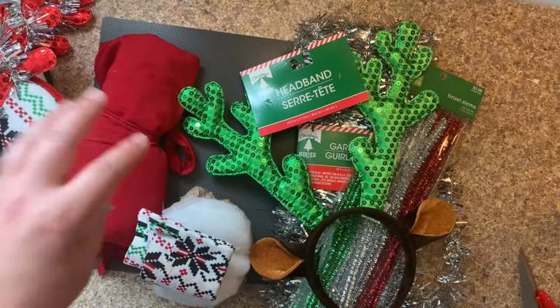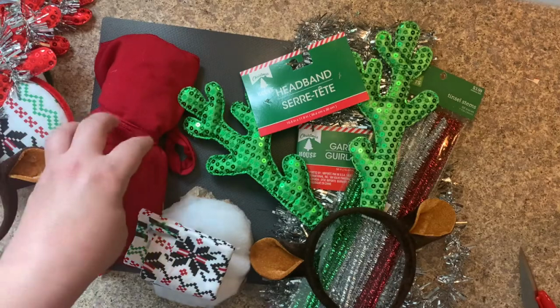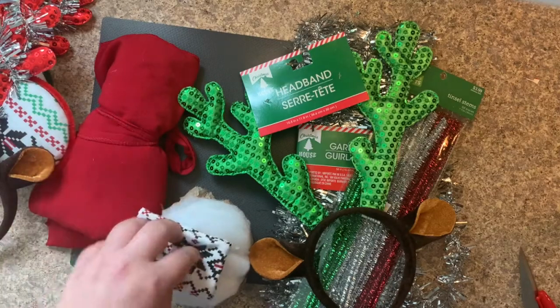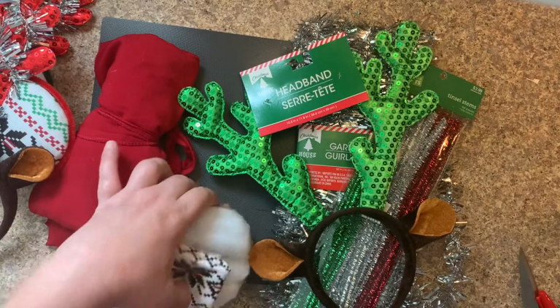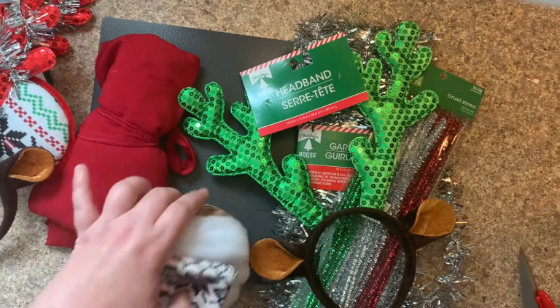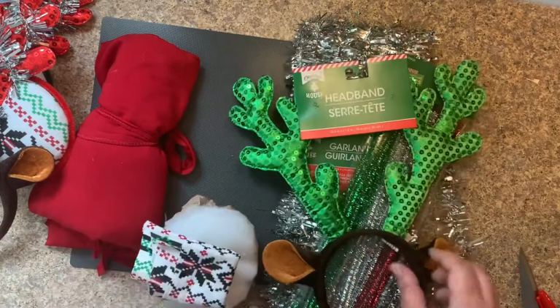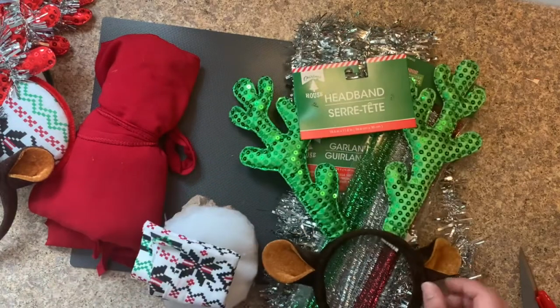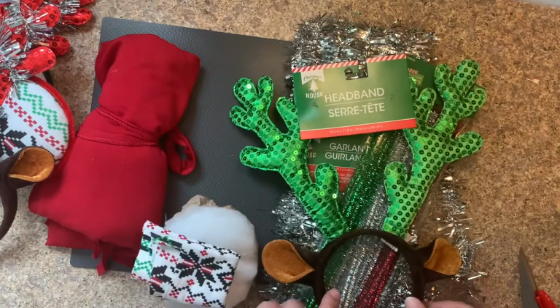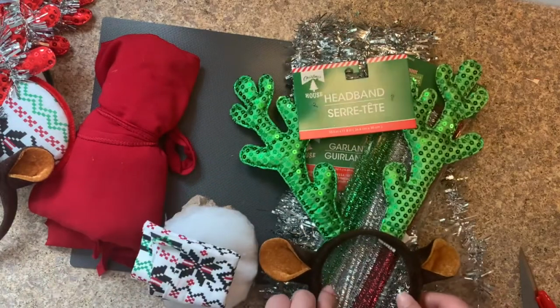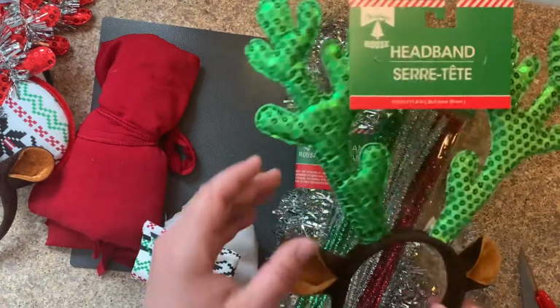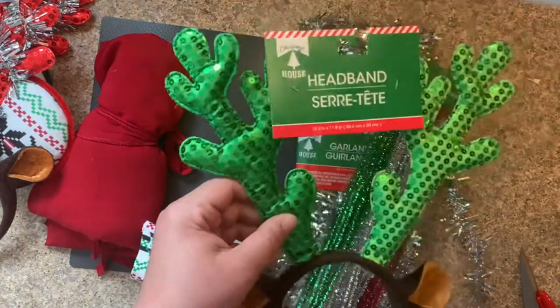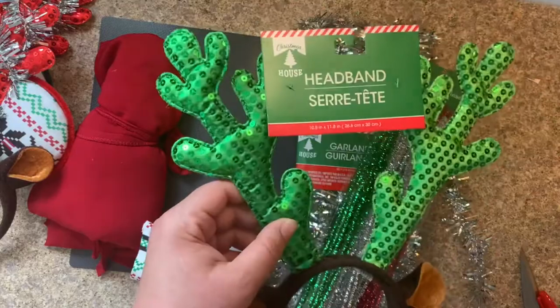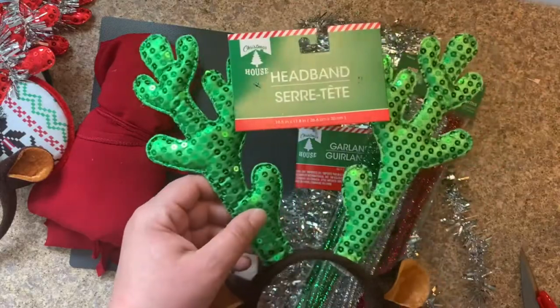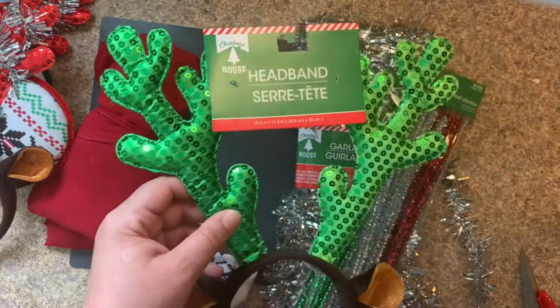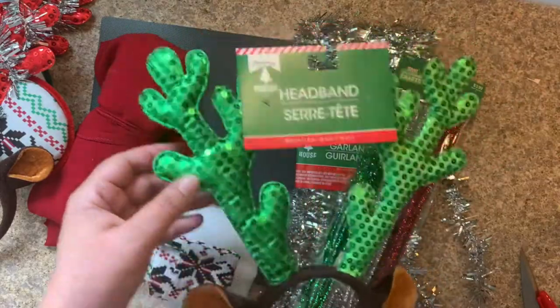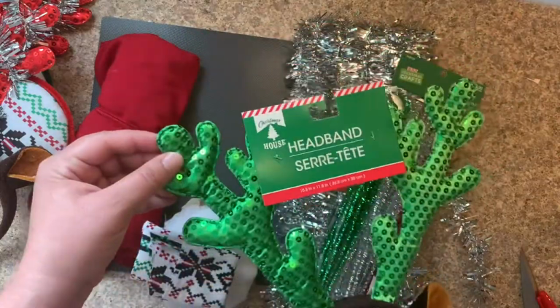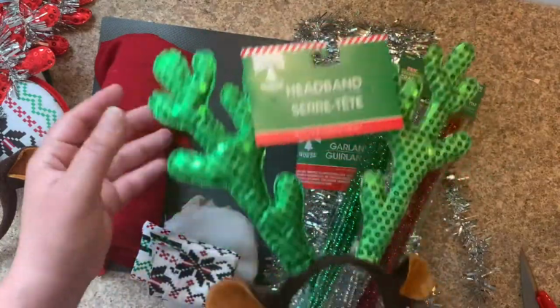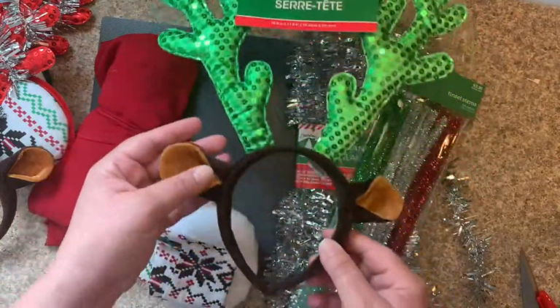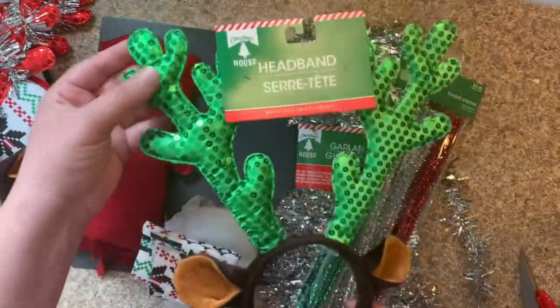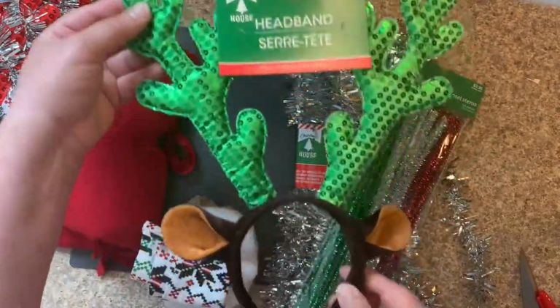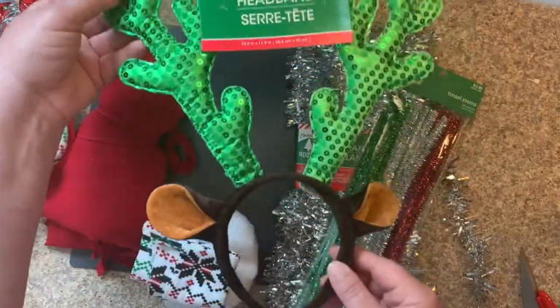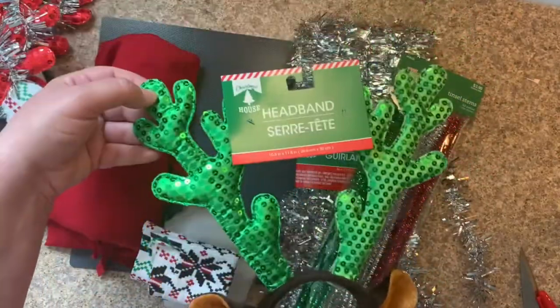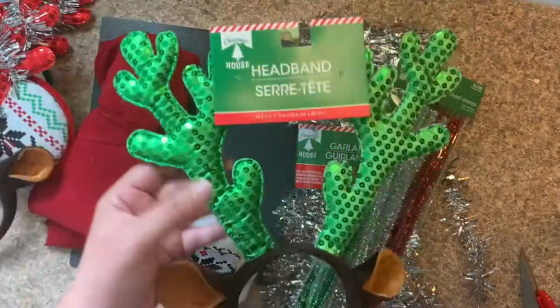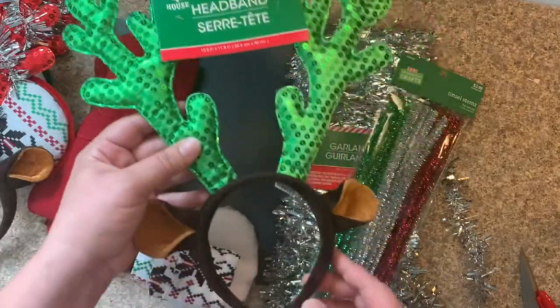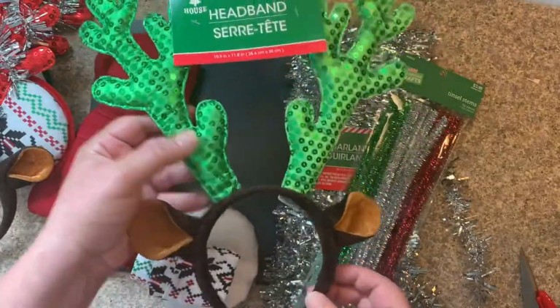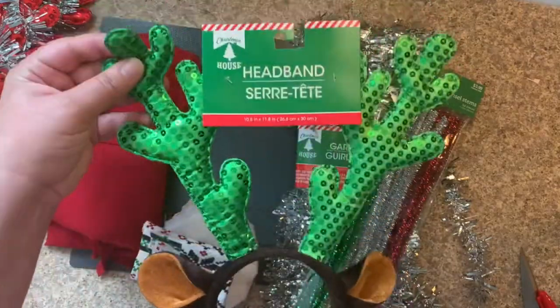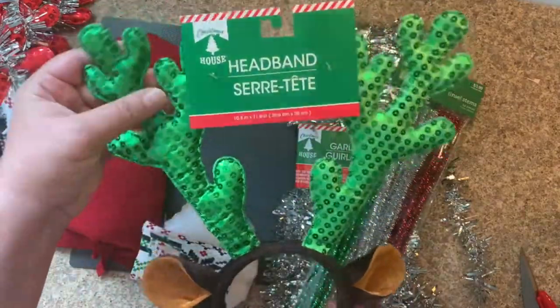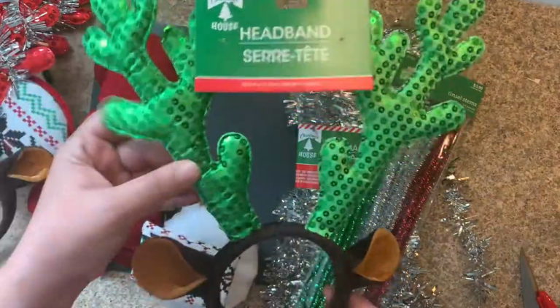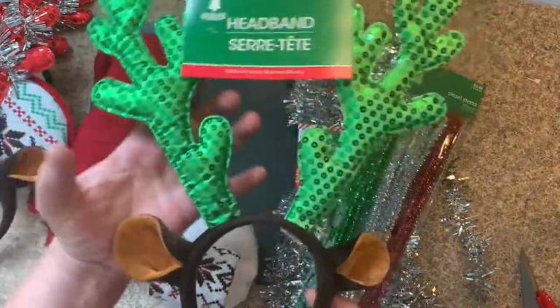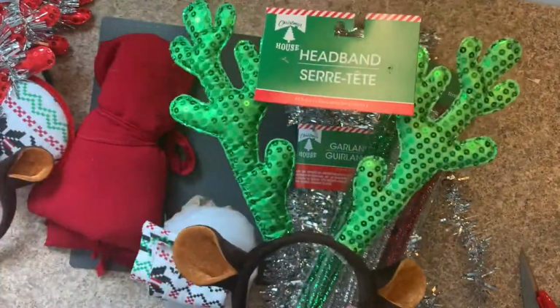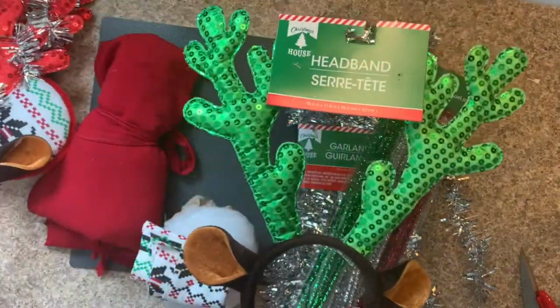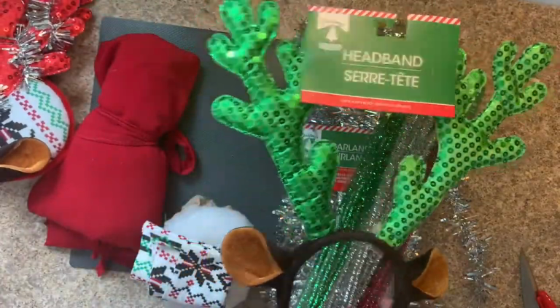We have our sustainable ears, and we're going to use these store-bought items that cost a dollar — reindeer ears that I bought at the Dollar Tree for just one dollar. So we're going to turn these into Minnie Mouse ears.